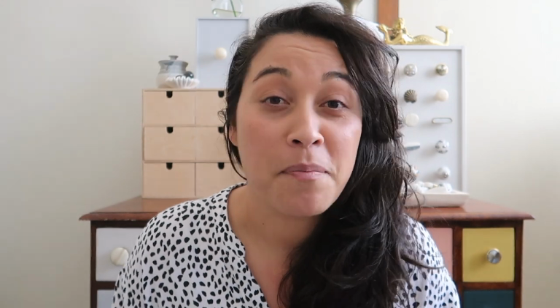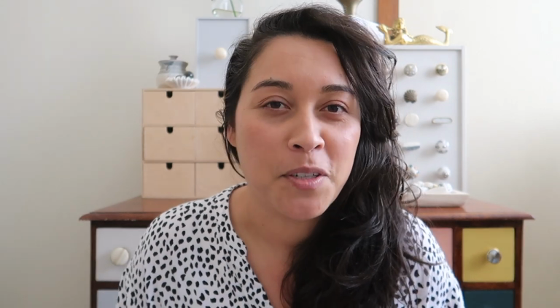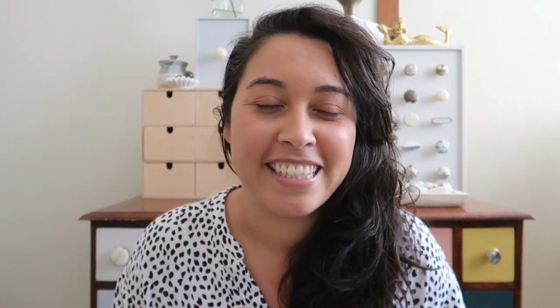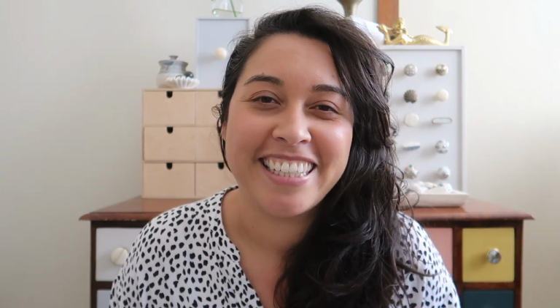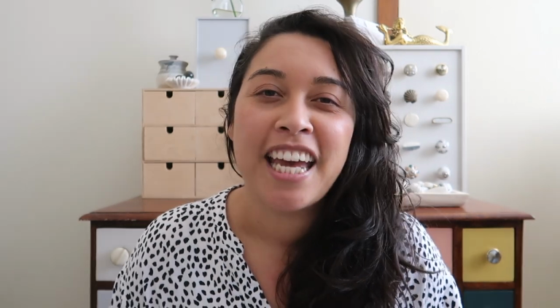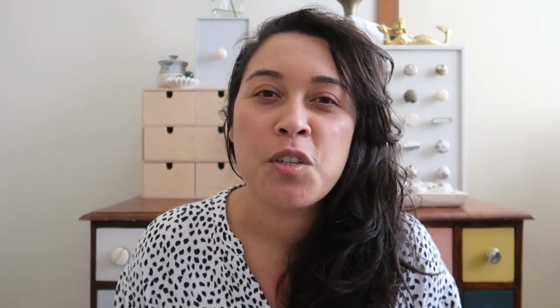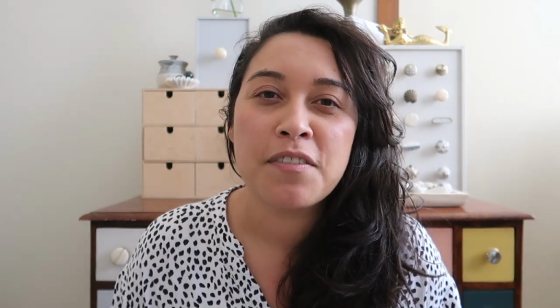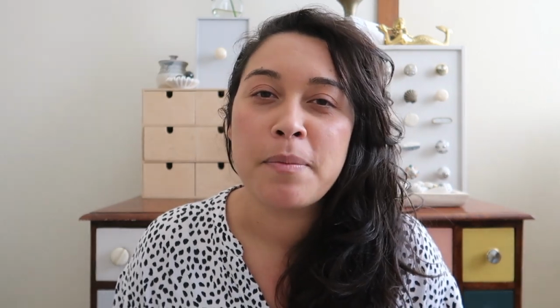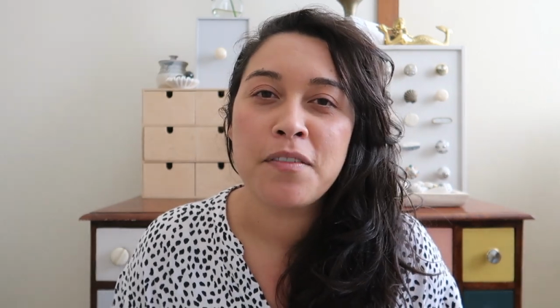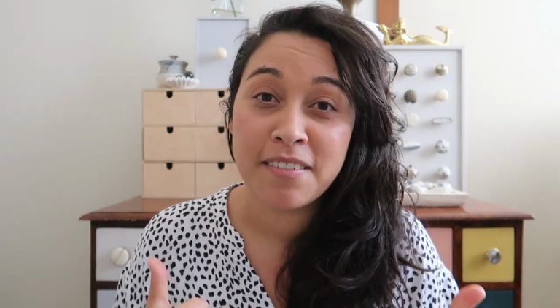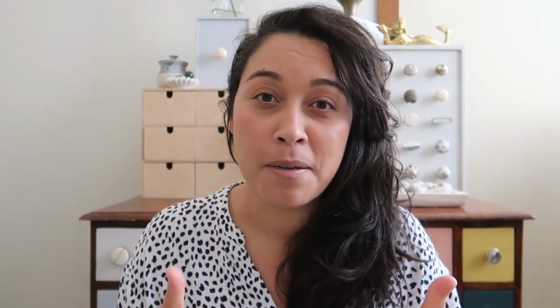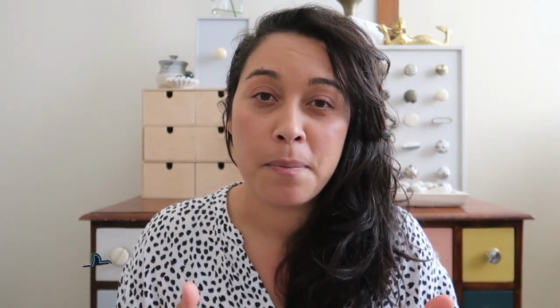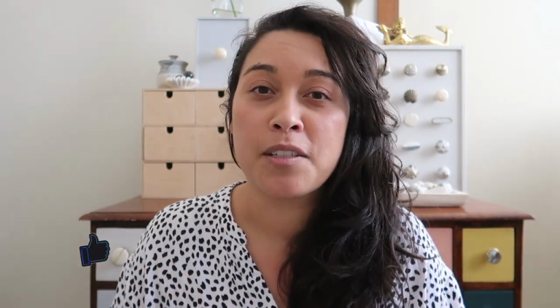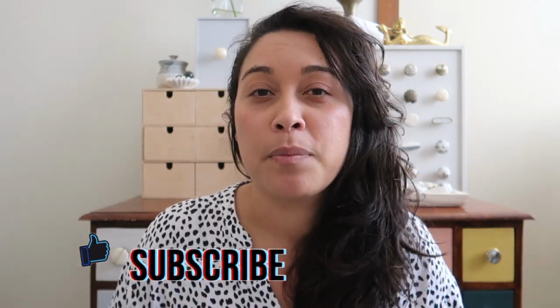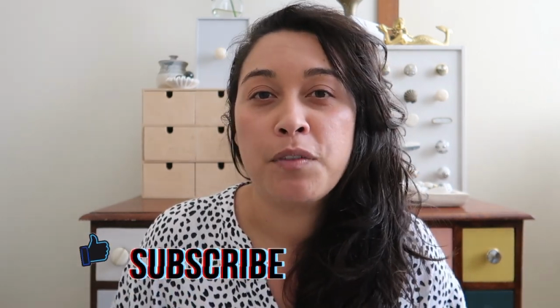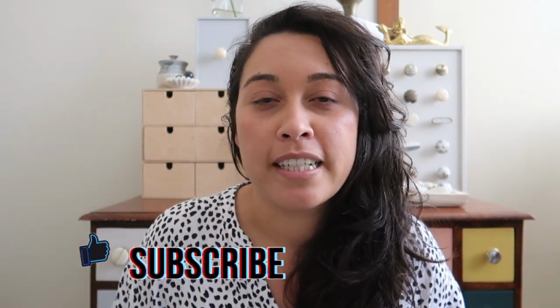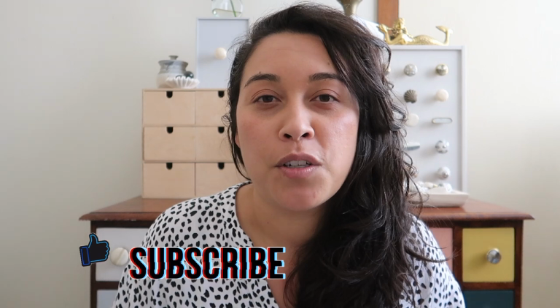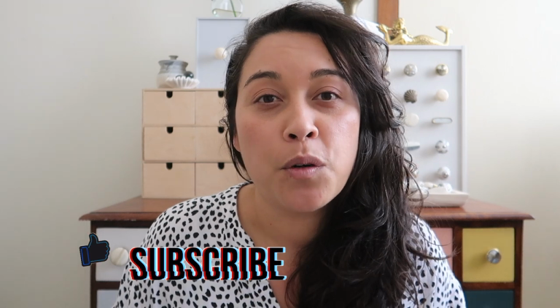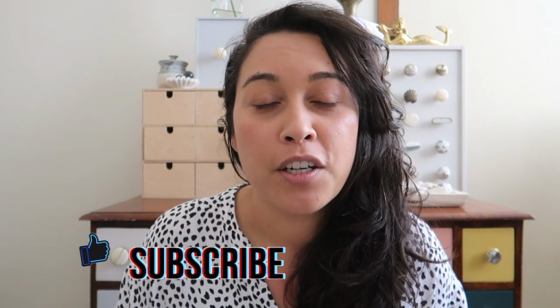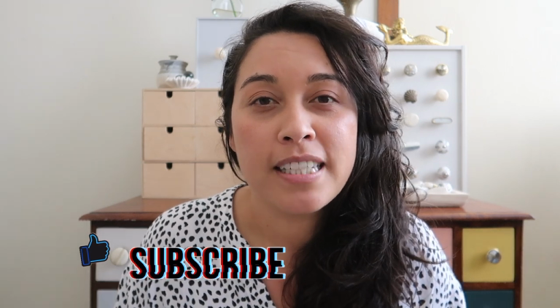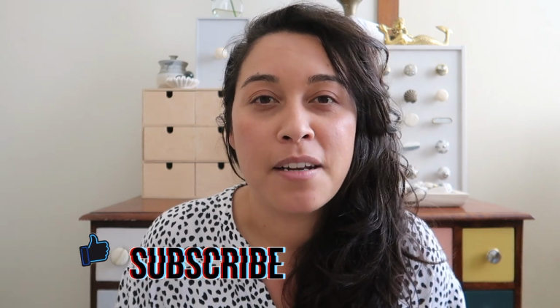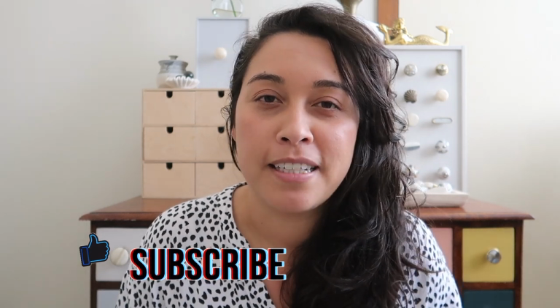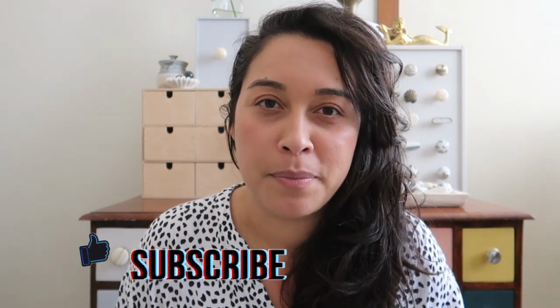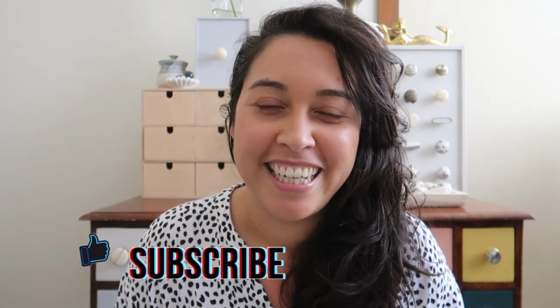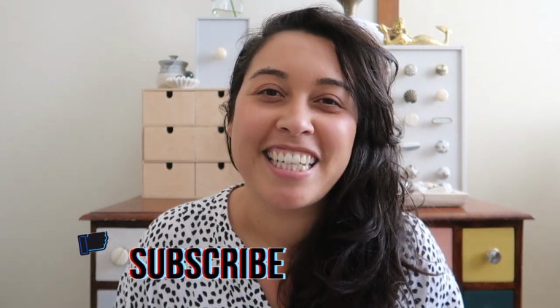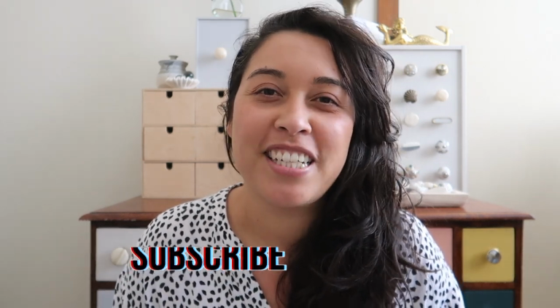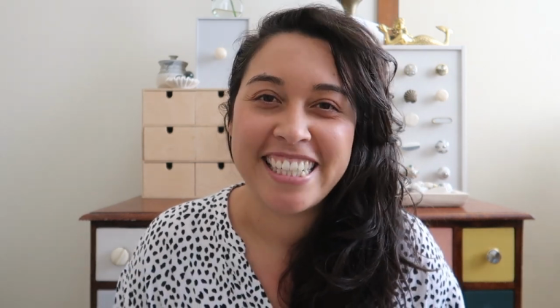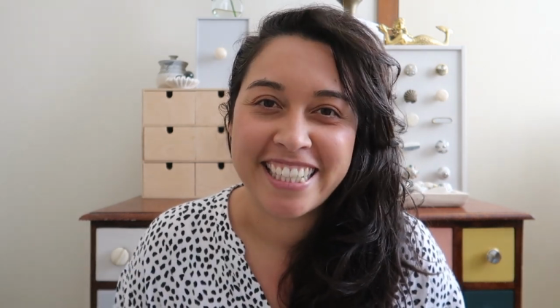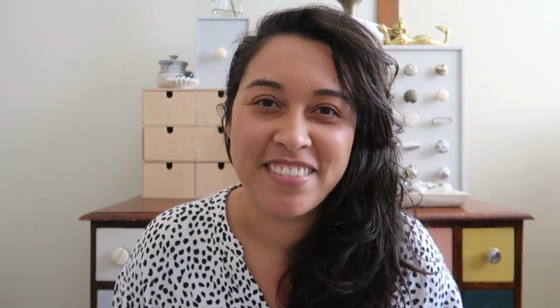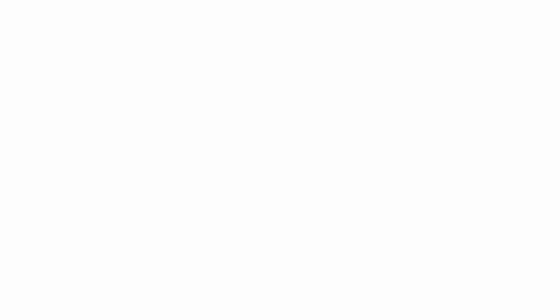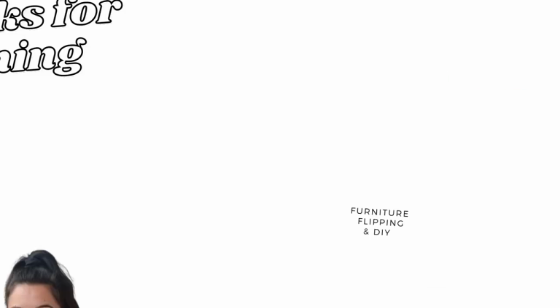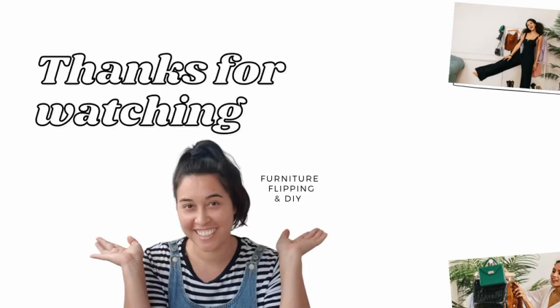Not bad for two hours' work! If you enjoyed this flip and makeover, give it a thumbs up and subscribe below if you want to stay tuned for more makeovers and amazing flips. Thanks for watching and see you next time!